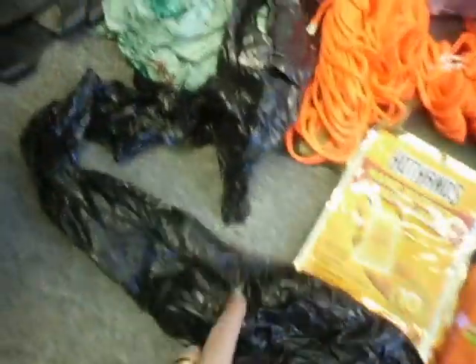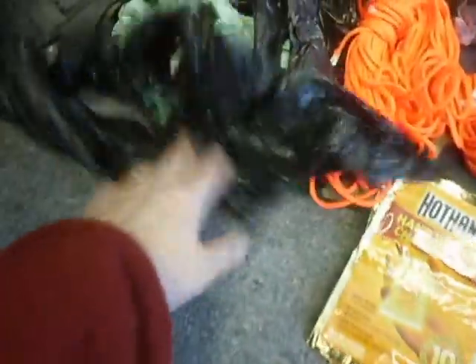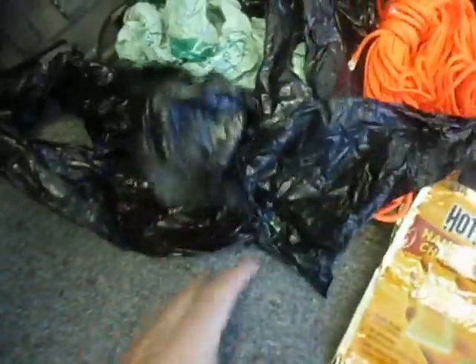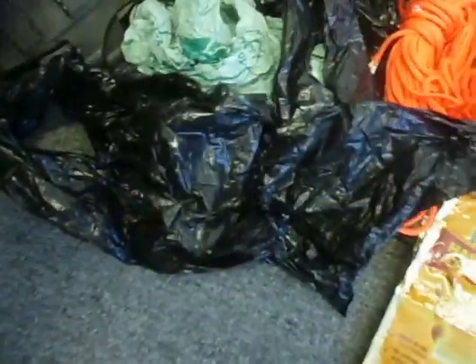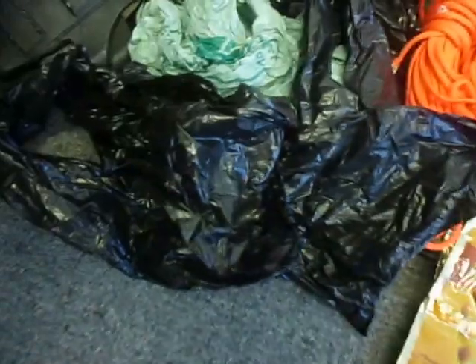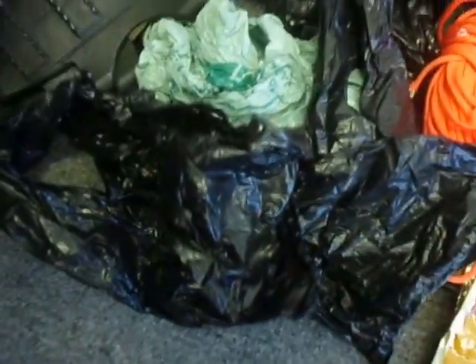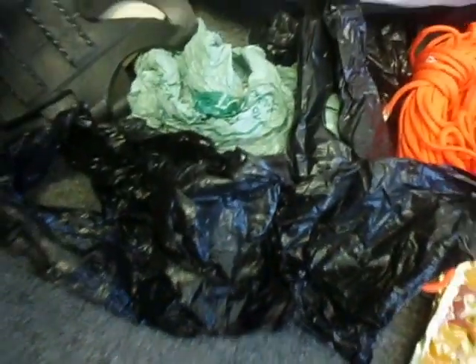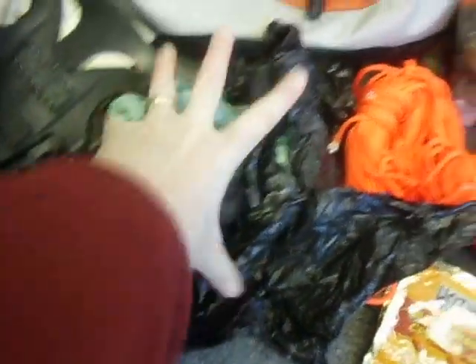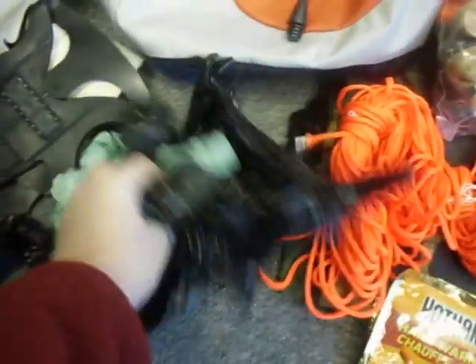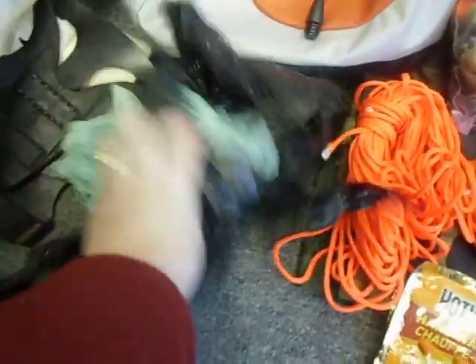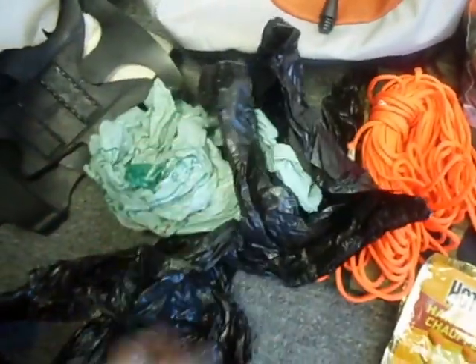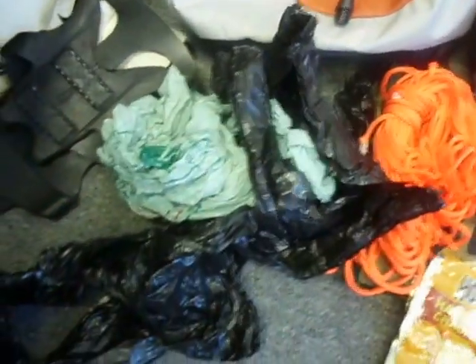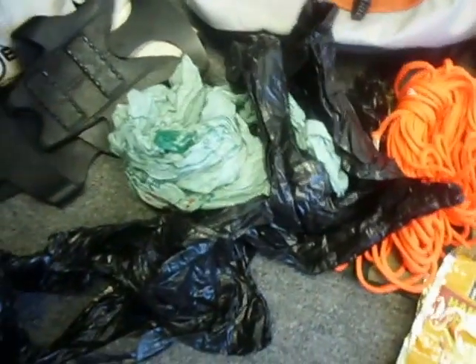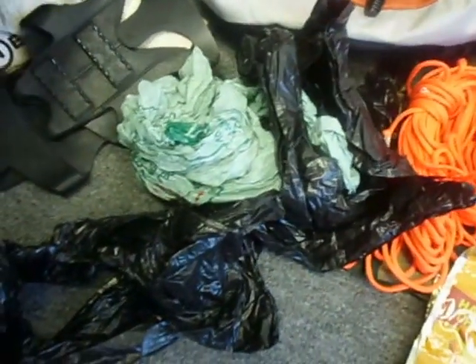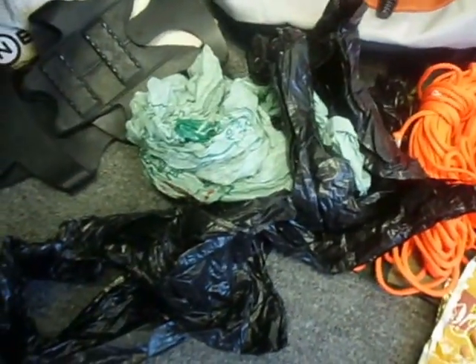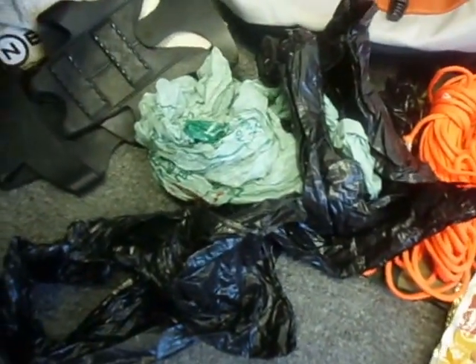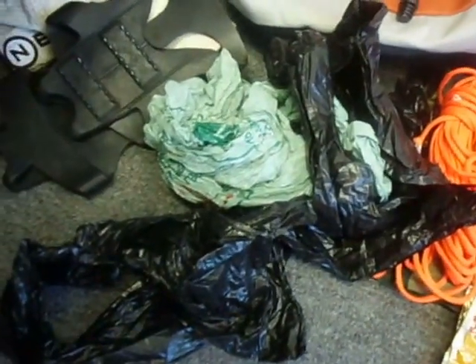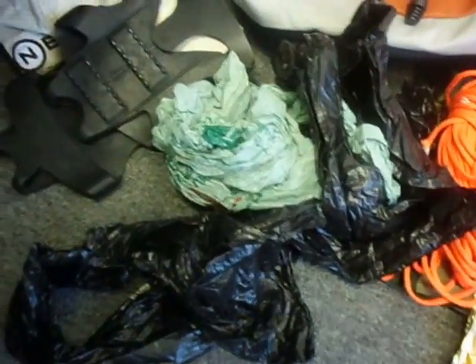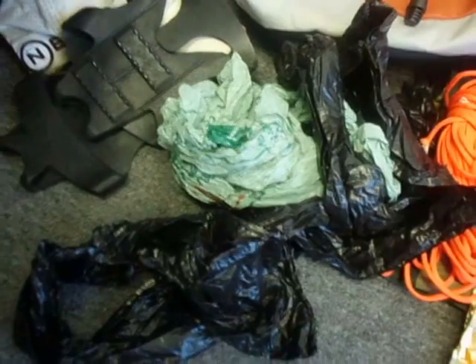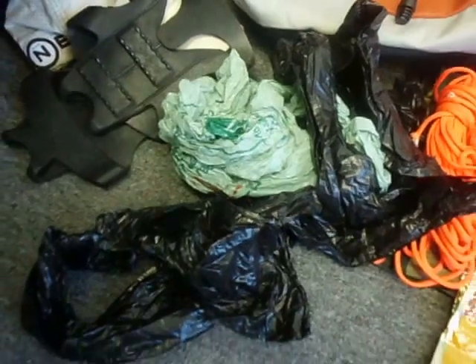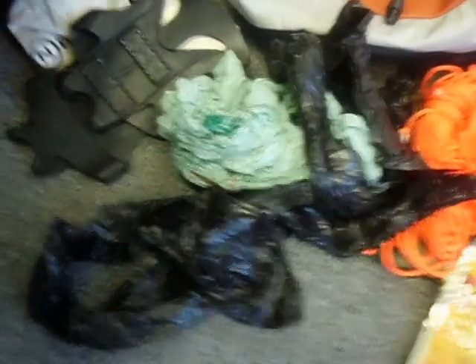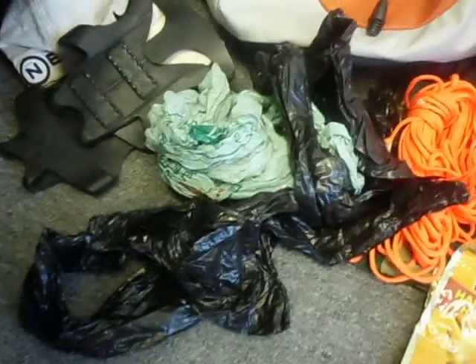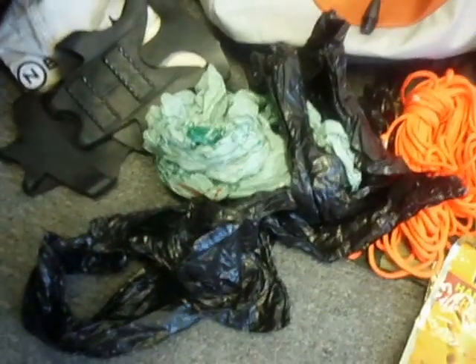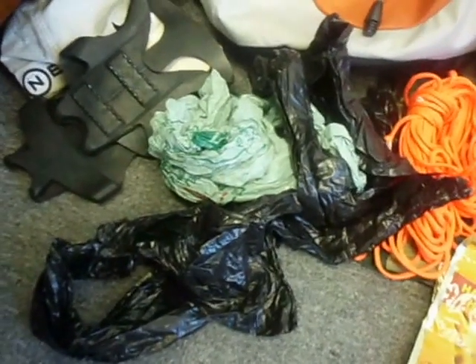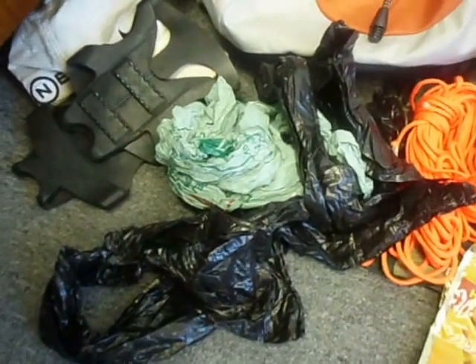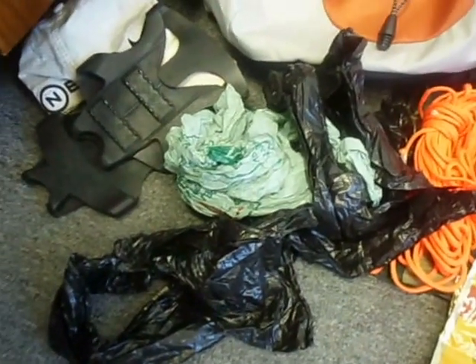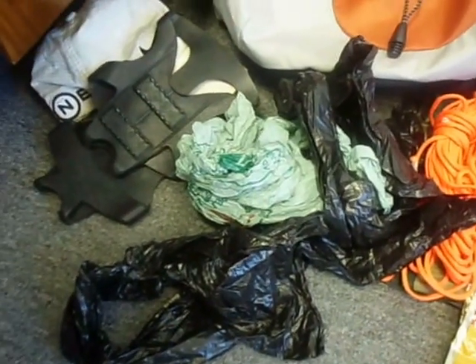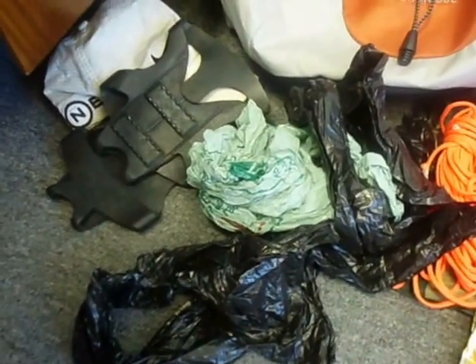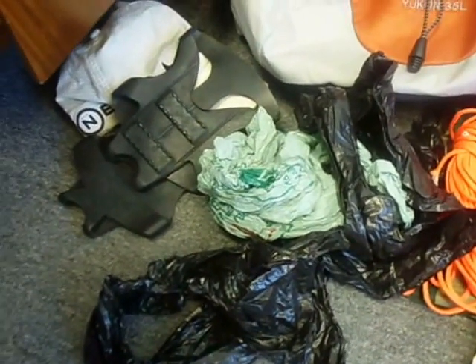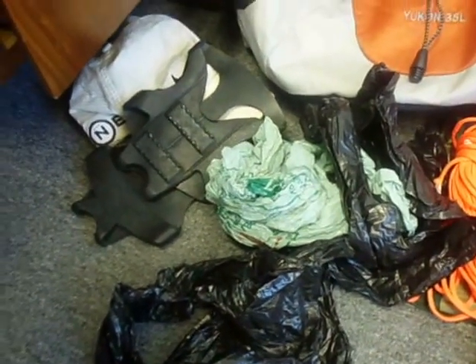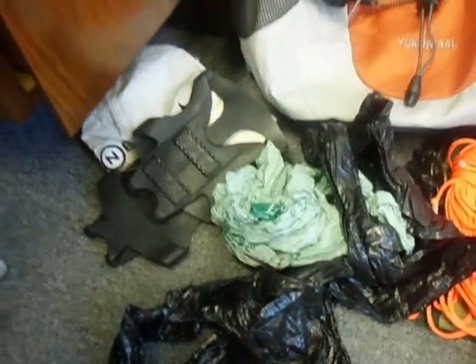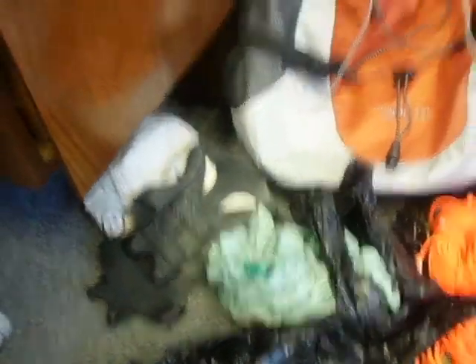The next thing I stuff in the side pockets here is just a swarm of garbage bags. I've got some big black garbage bags and a couple little shopping bags. I use them for all sorts of things, not the least of which is to pick up other people's garbage and to pack out my own garbage when I'm out there.